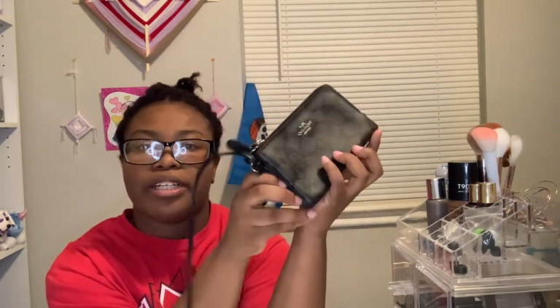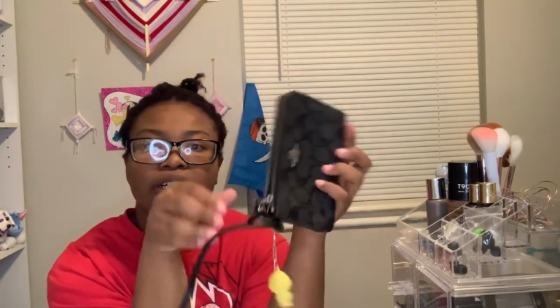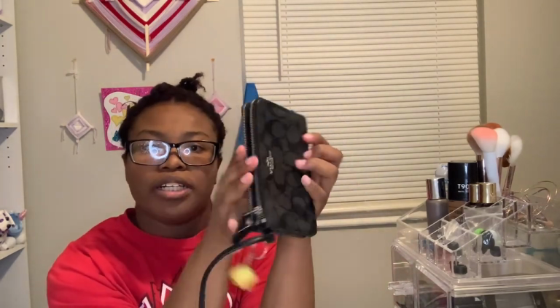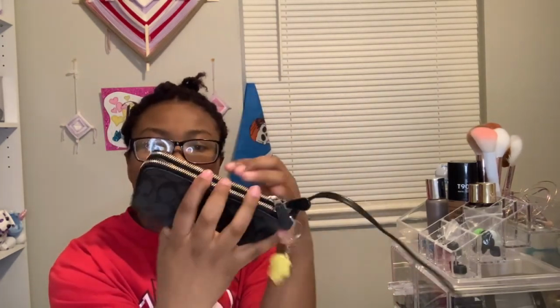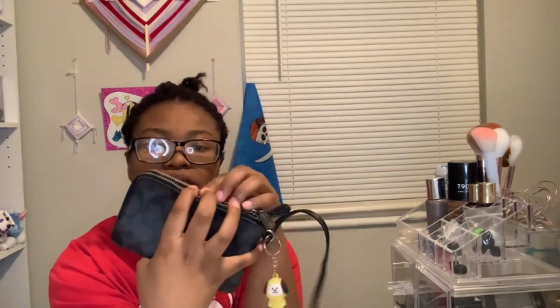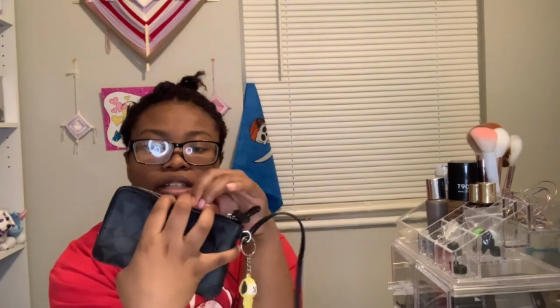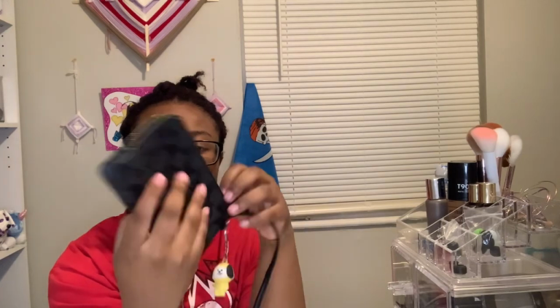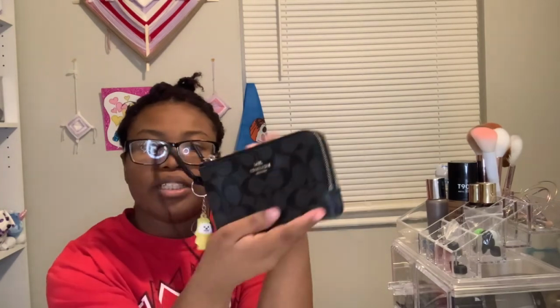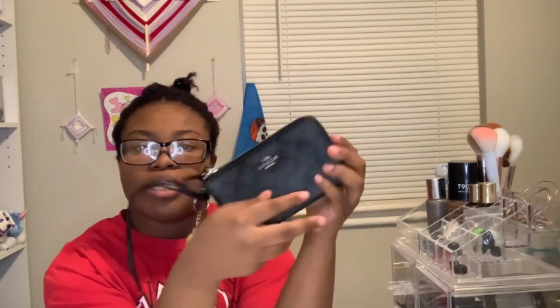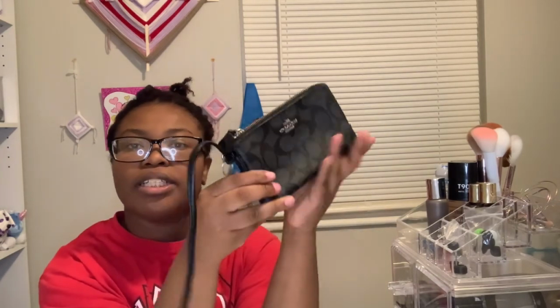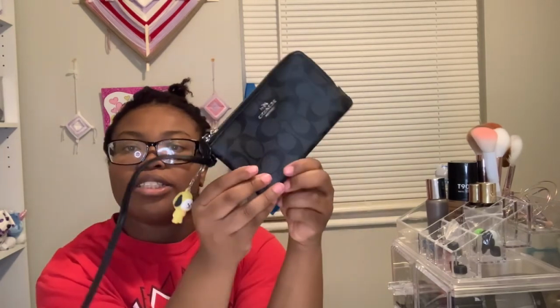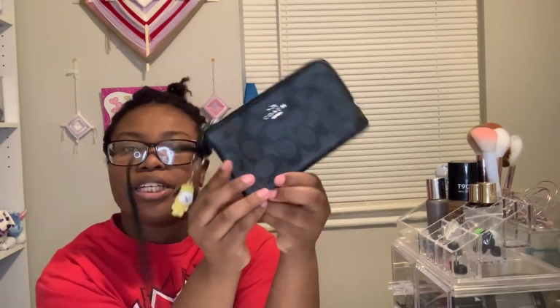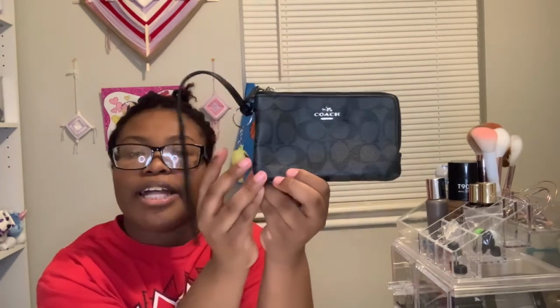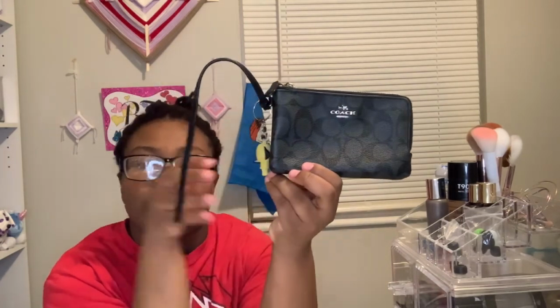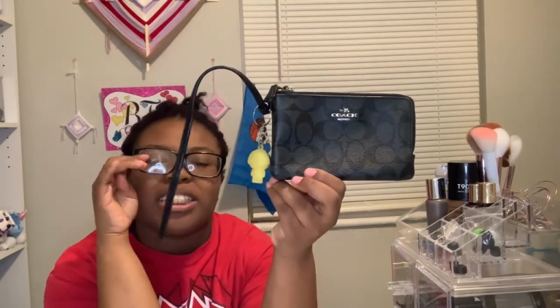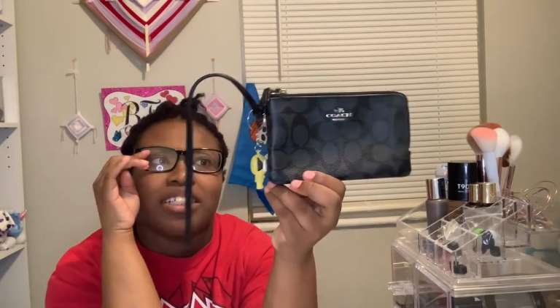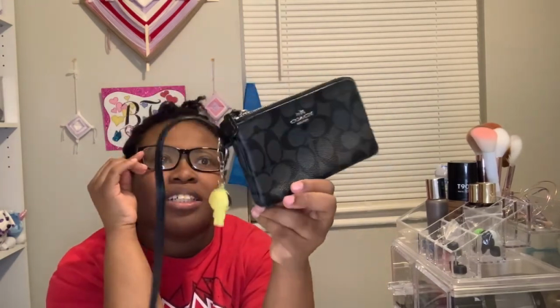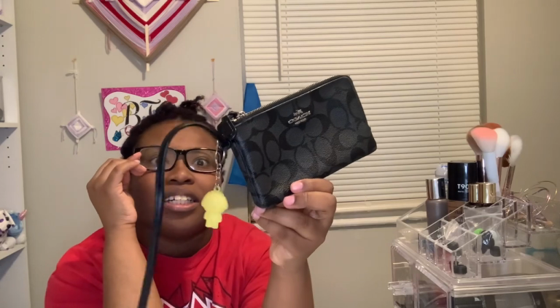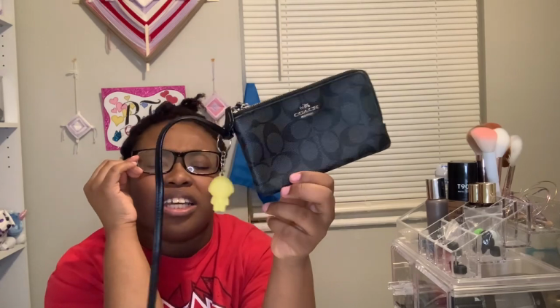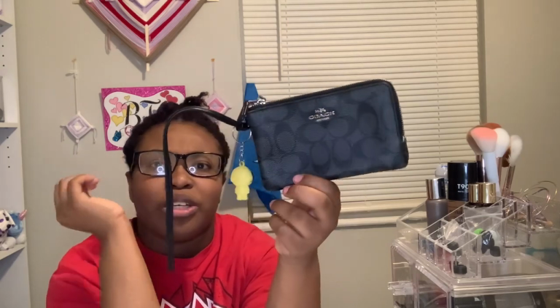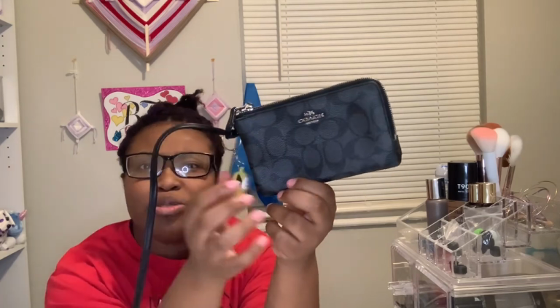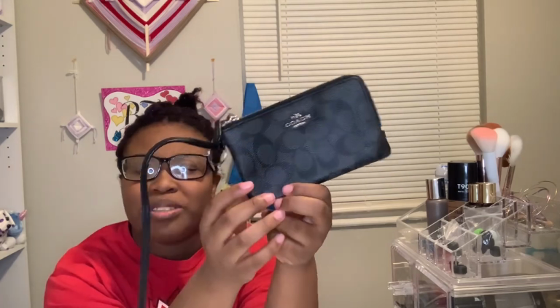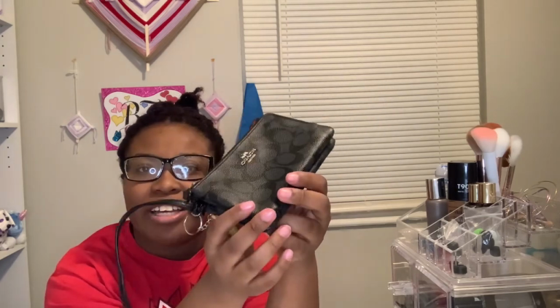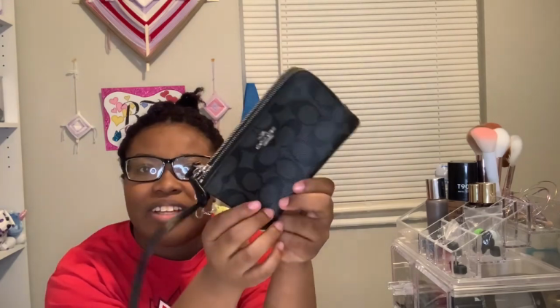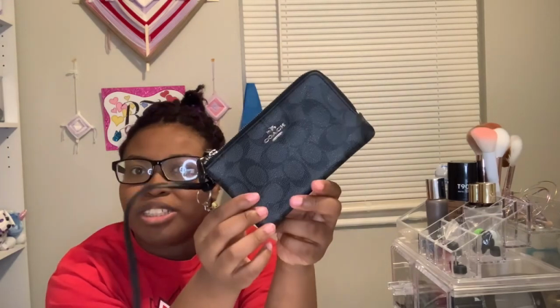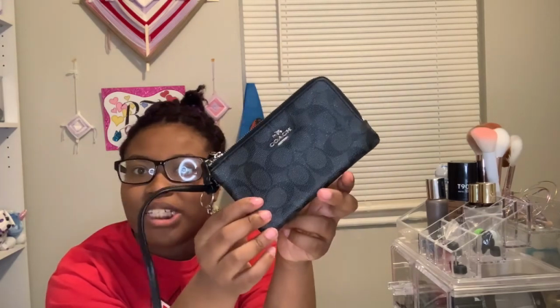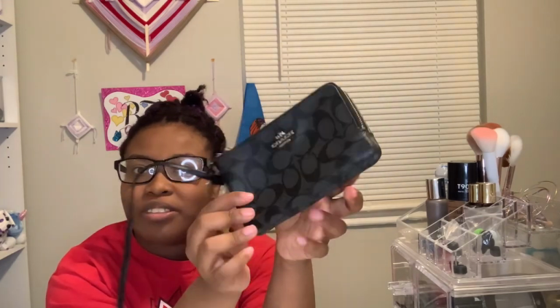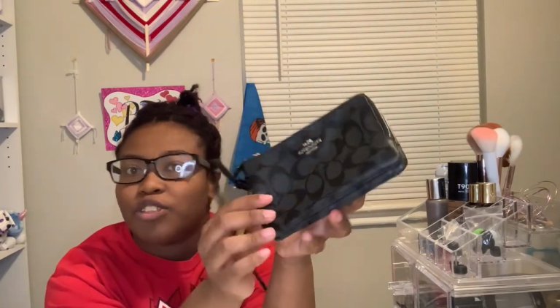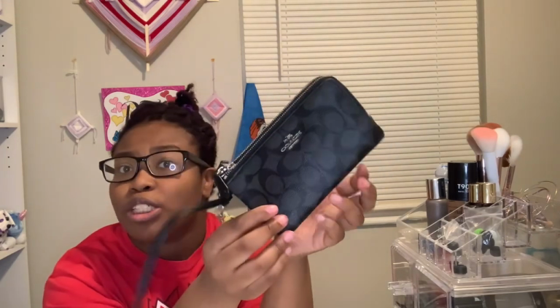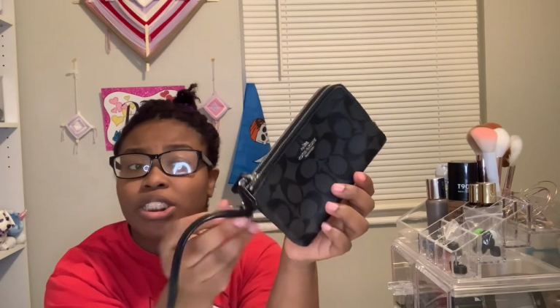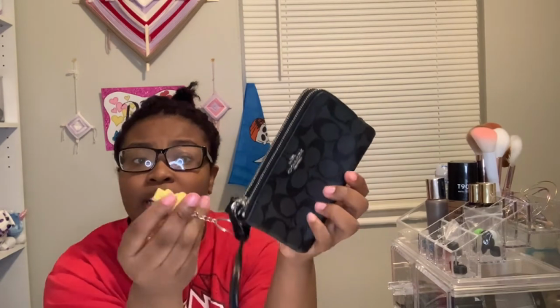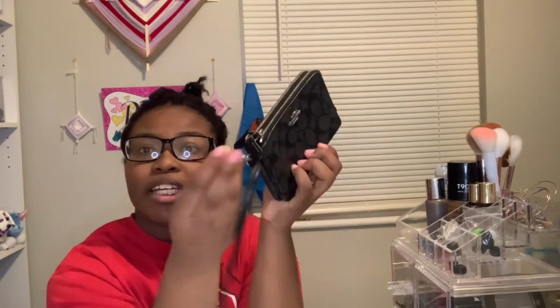I also have a Coach wallet. I don't really wear it — it's empty because I just don't use it. I got this from Plato's Closet. It's like a really old style so I don't think it was that expensive, but it is Coach.